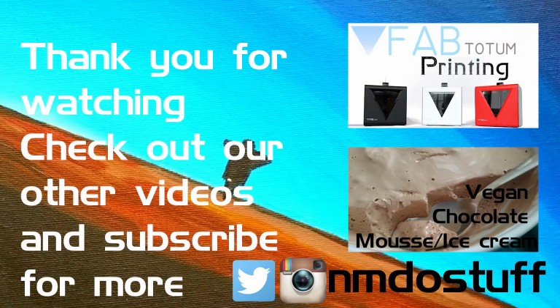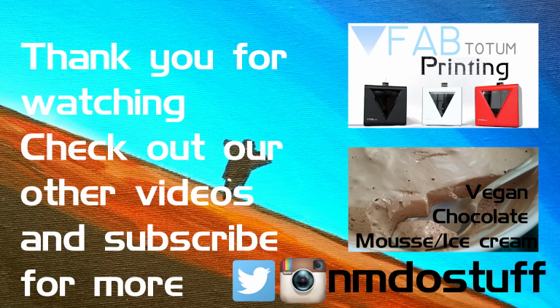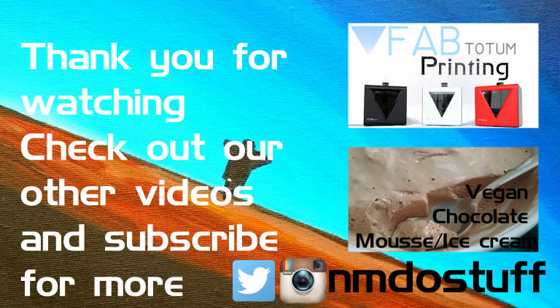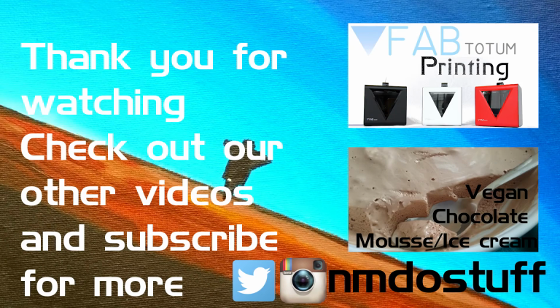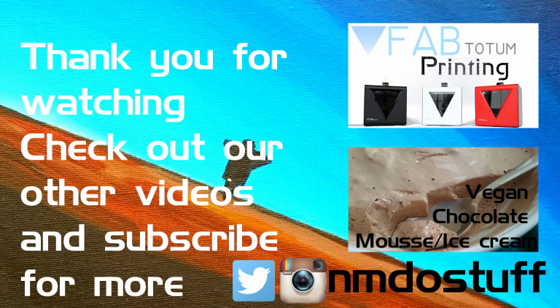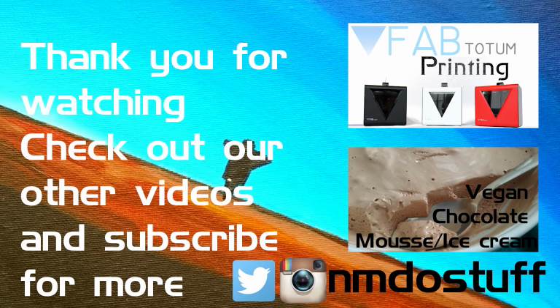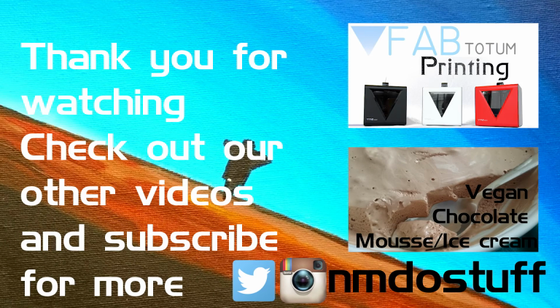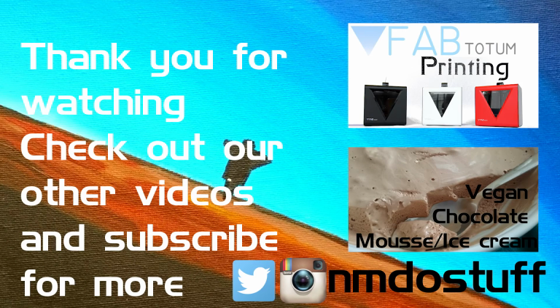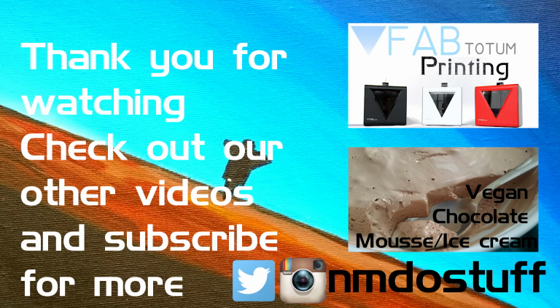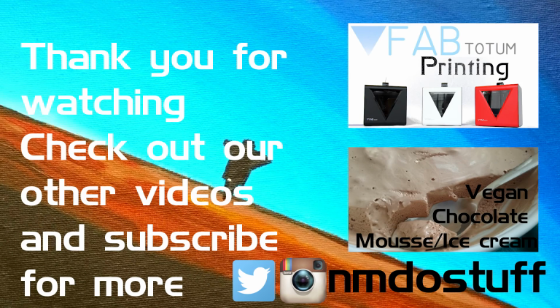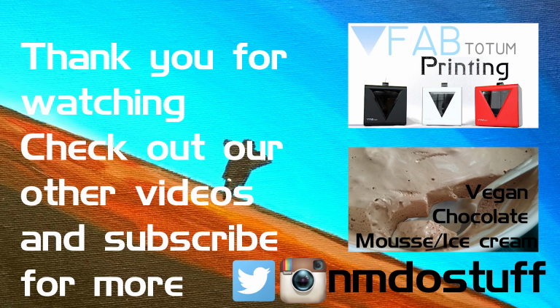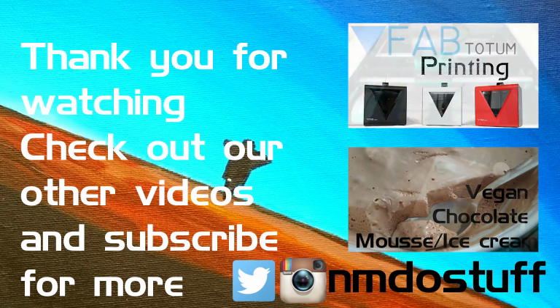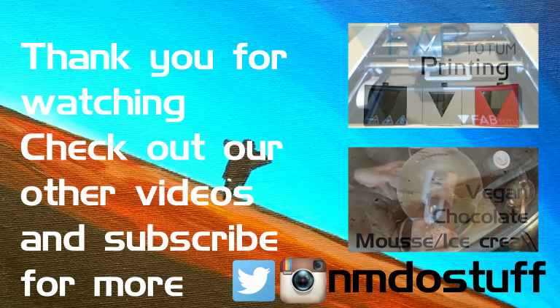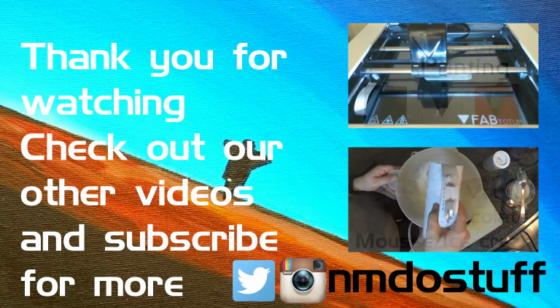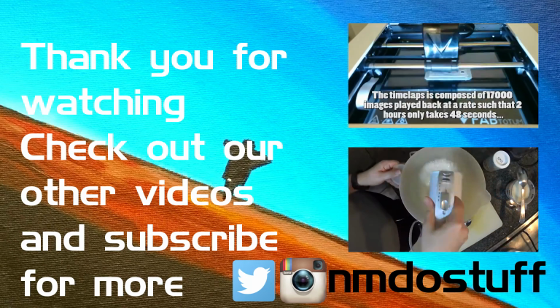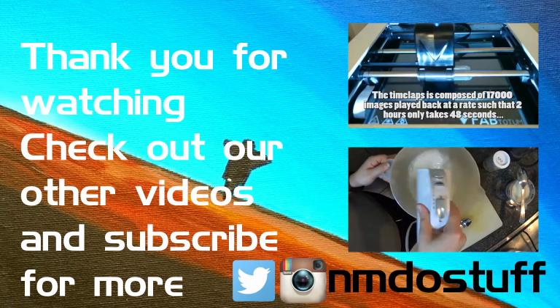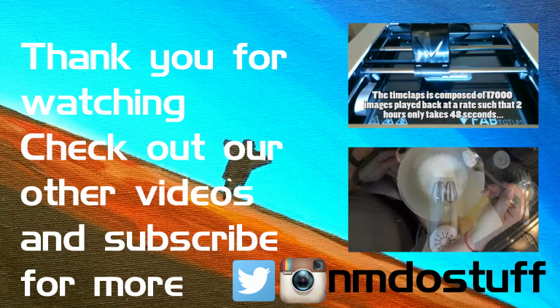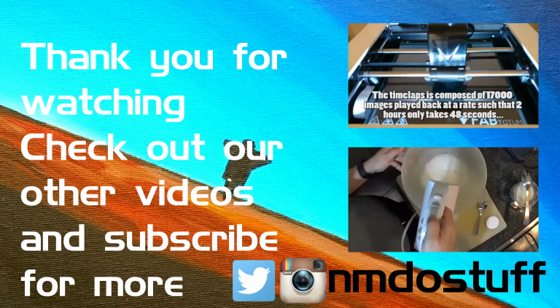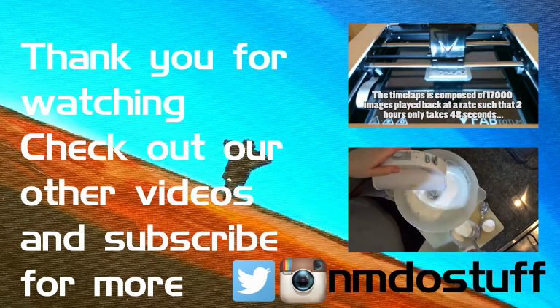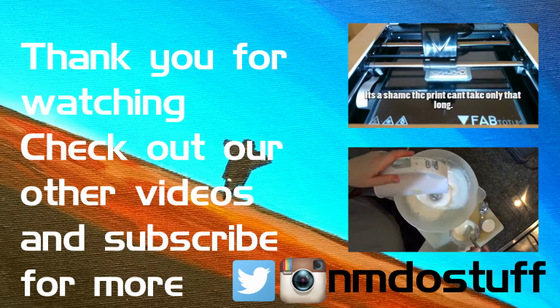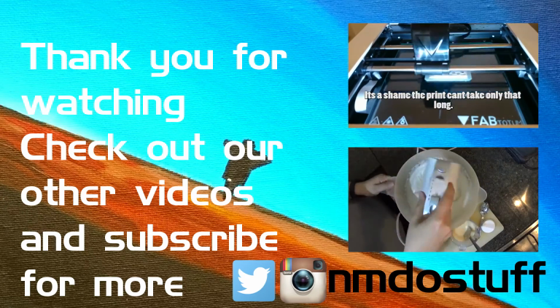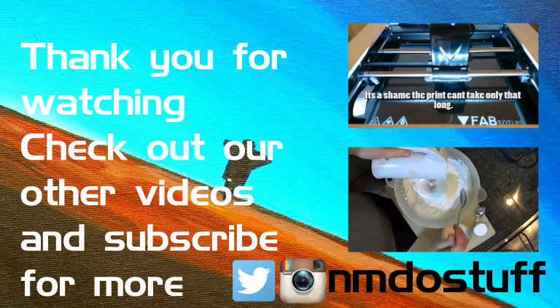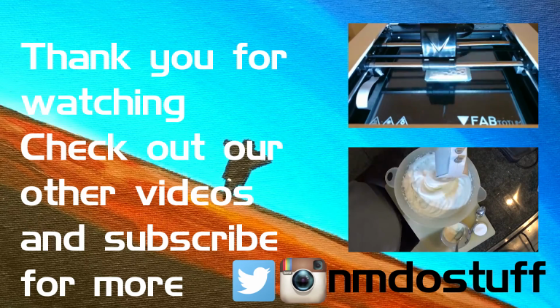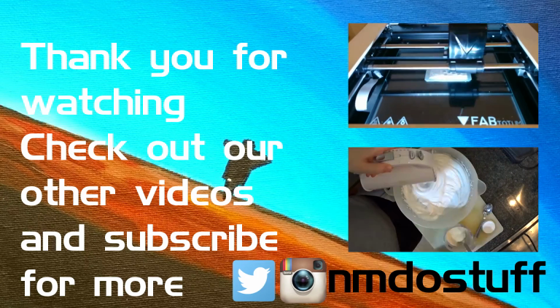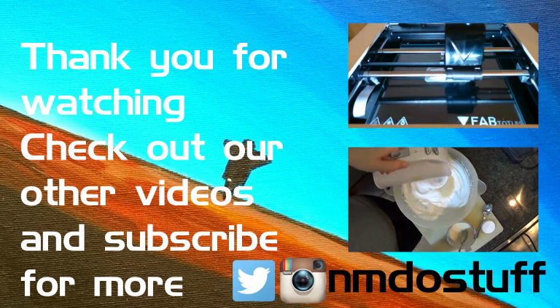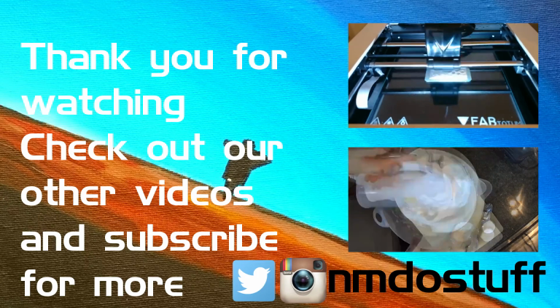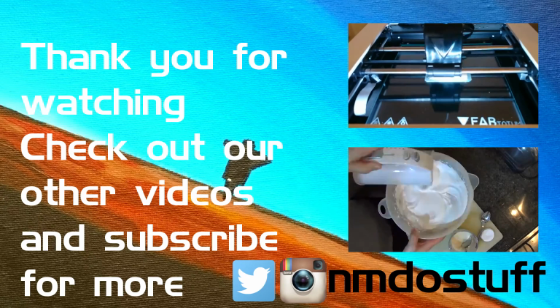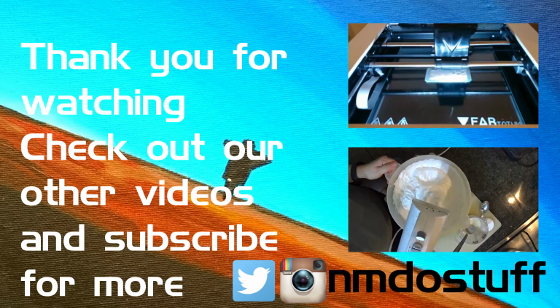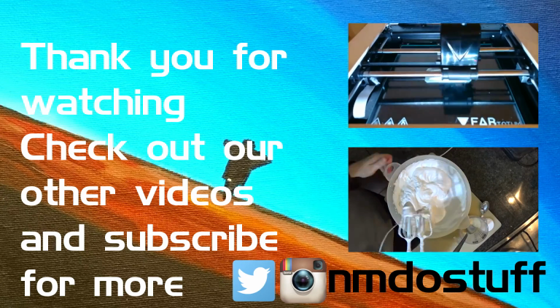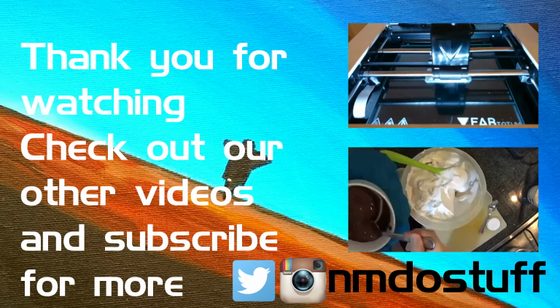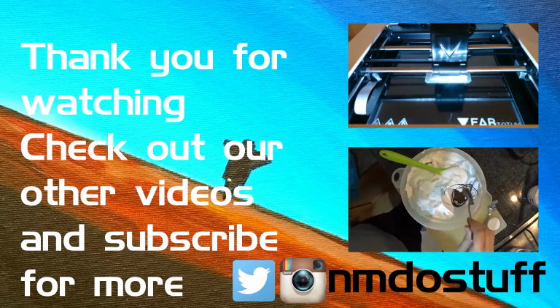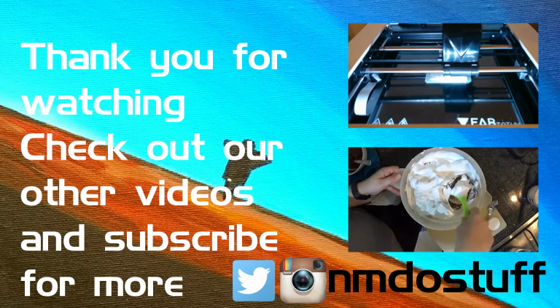Thank you for watching this video. If you enjoyed it, leave a like and subscribe. Keep an eye out in the future for more videos with updates on this as it develops, and check out some of the other stuff we've done.